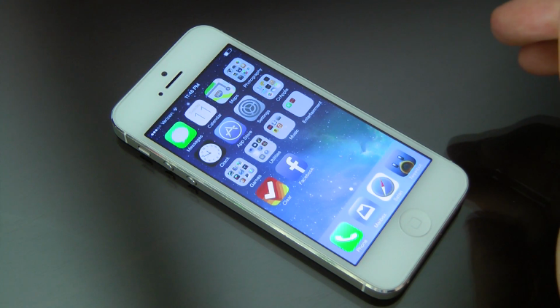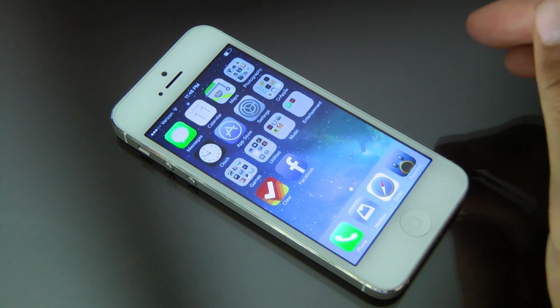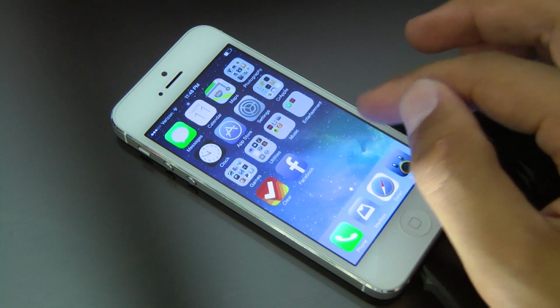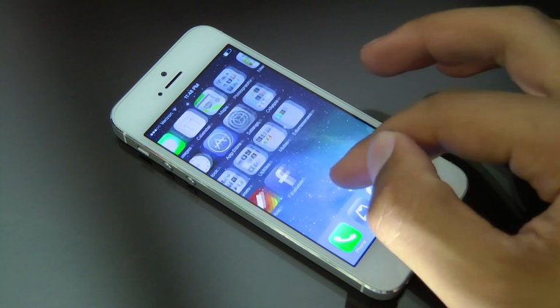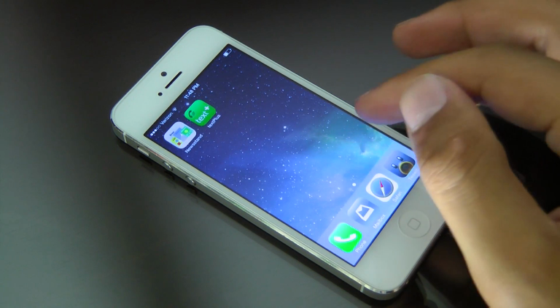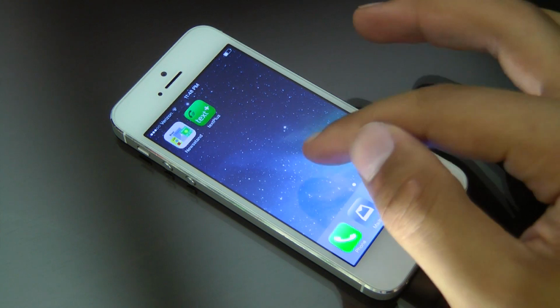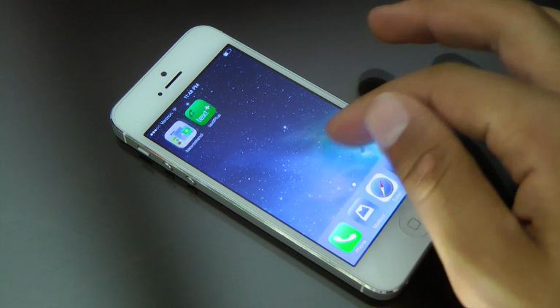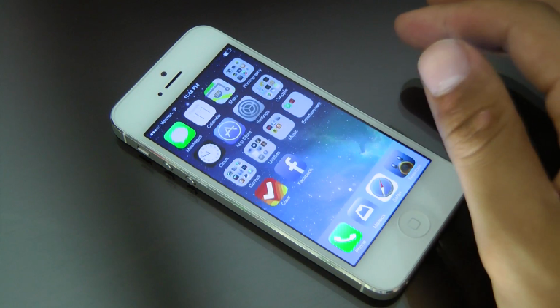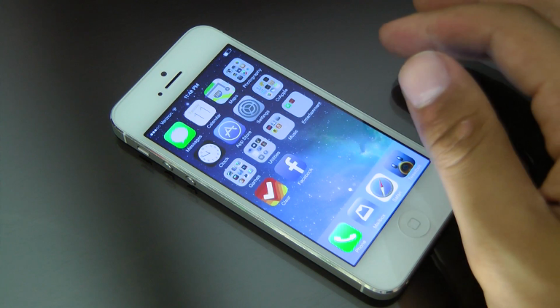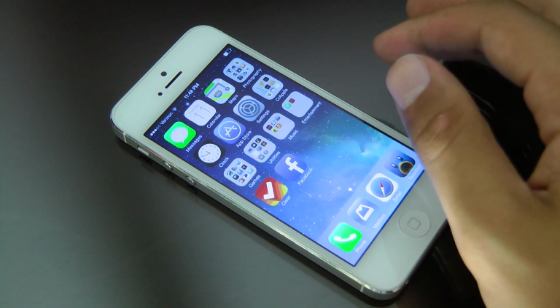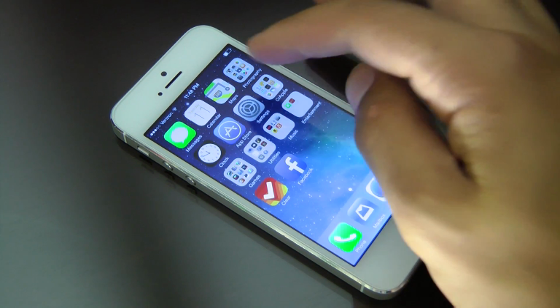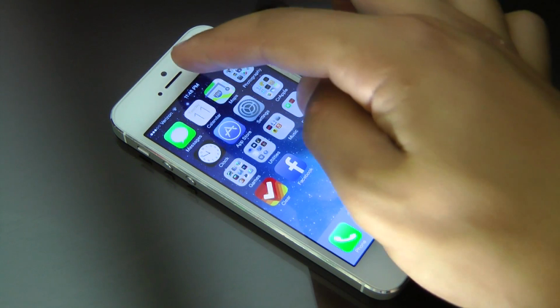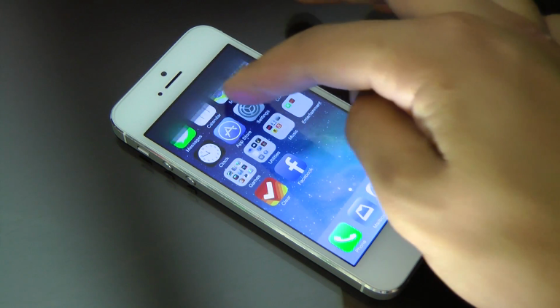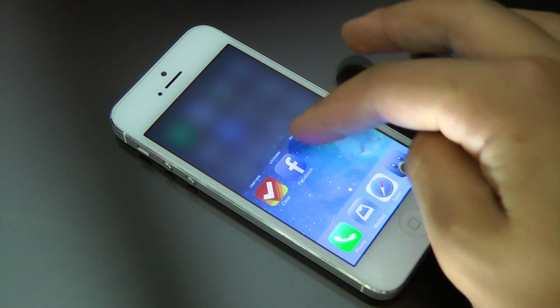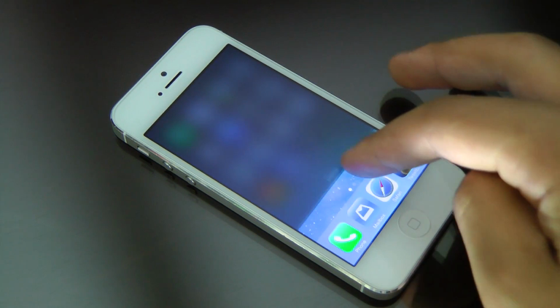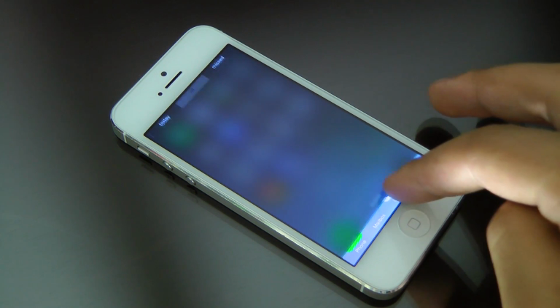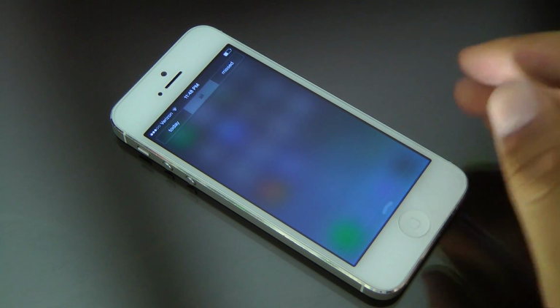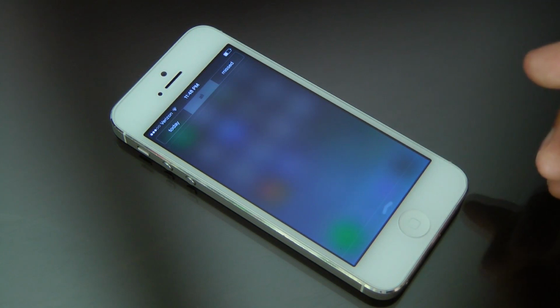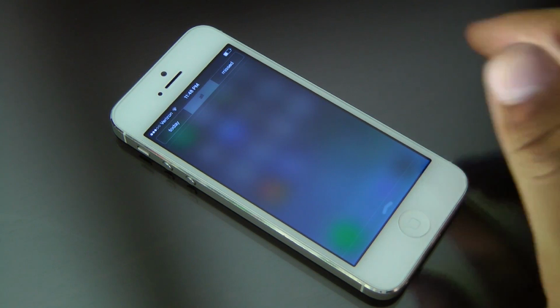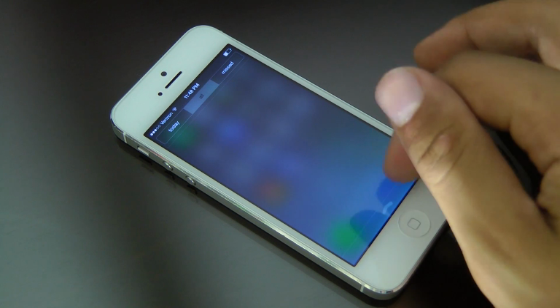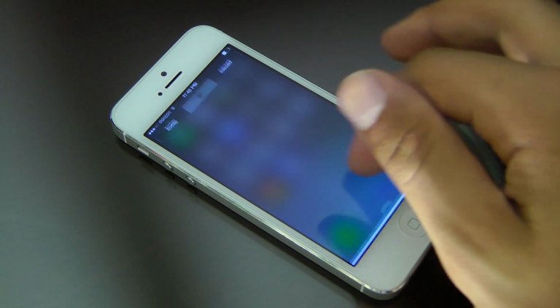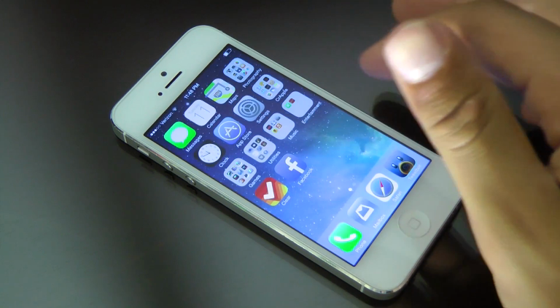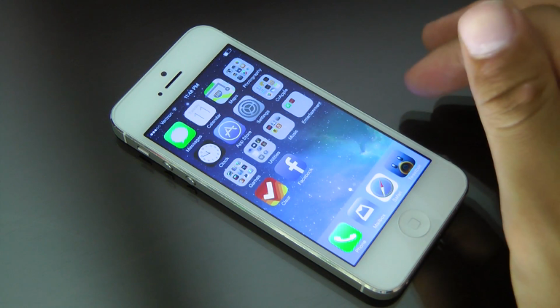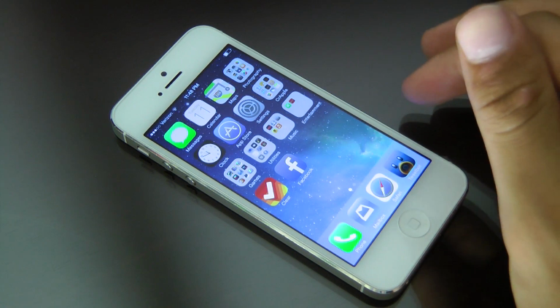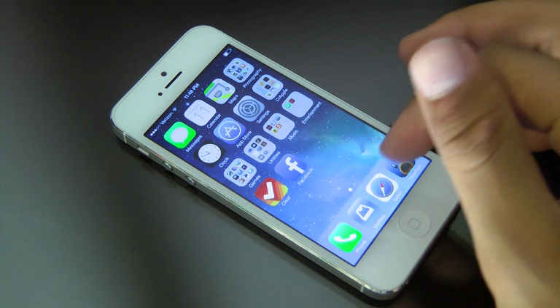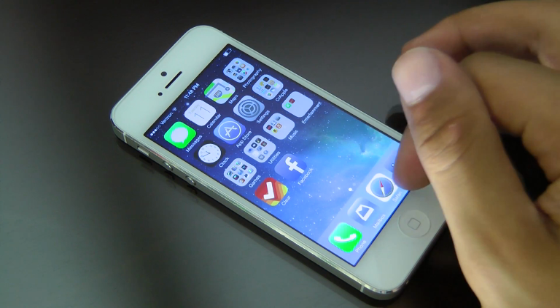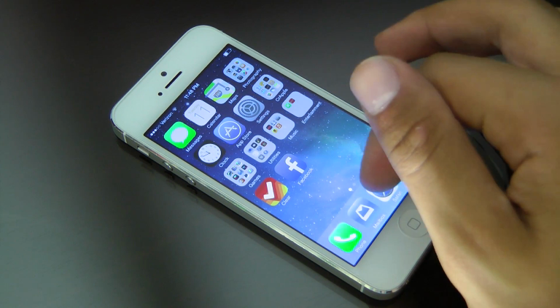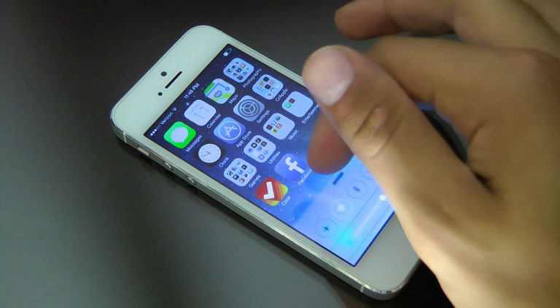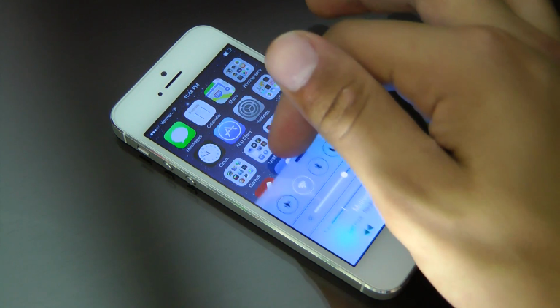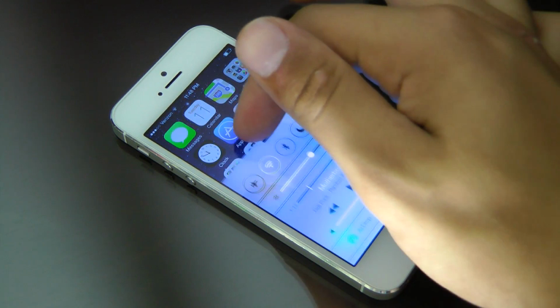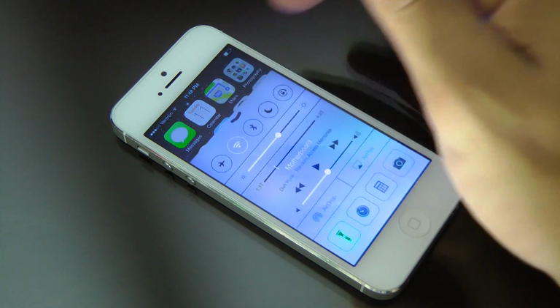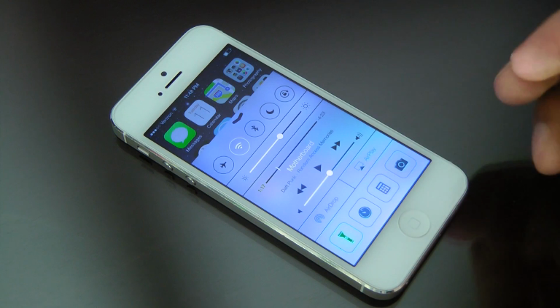As you can see, this is the new iOS 7 home screen. Very nice — you get that nice animation every time you load up your home screen, and notification center is back, and the newest thing here is control center.